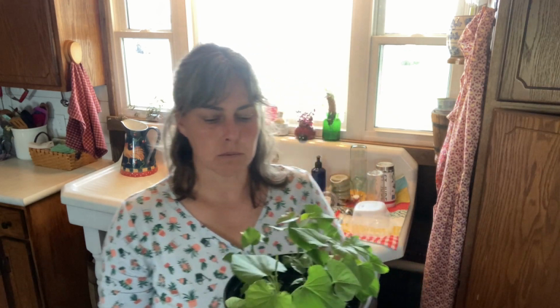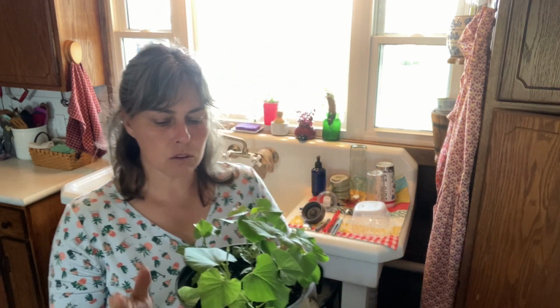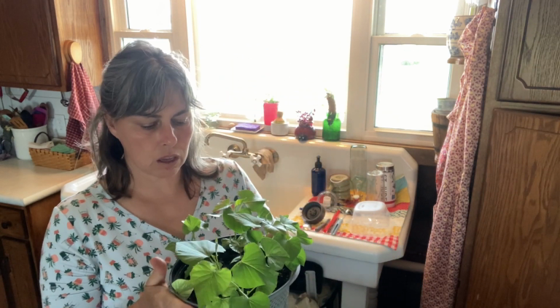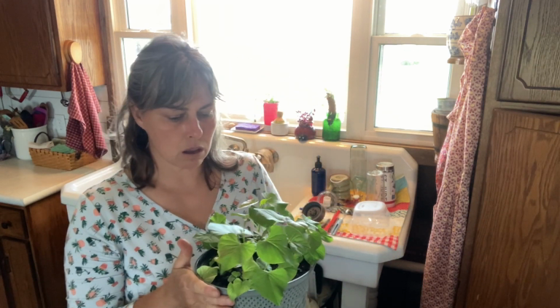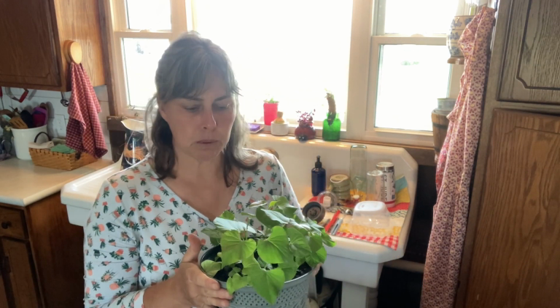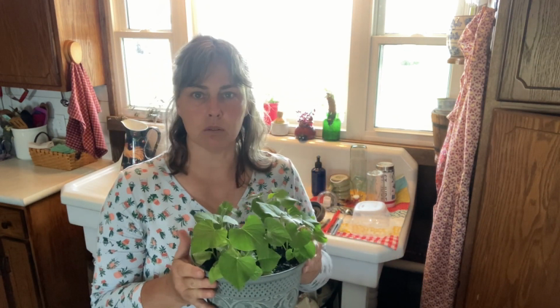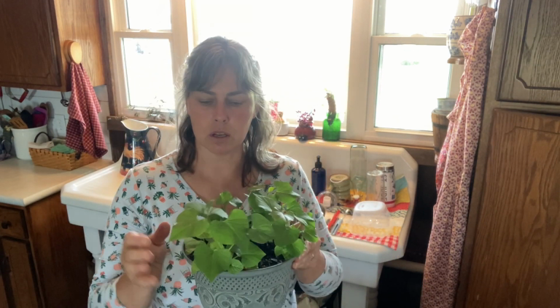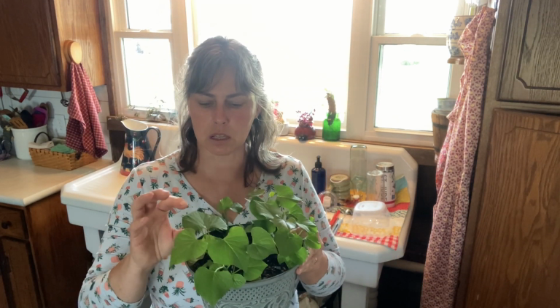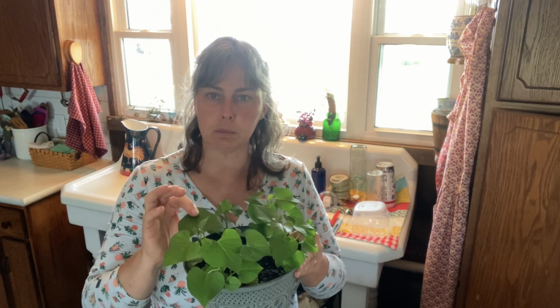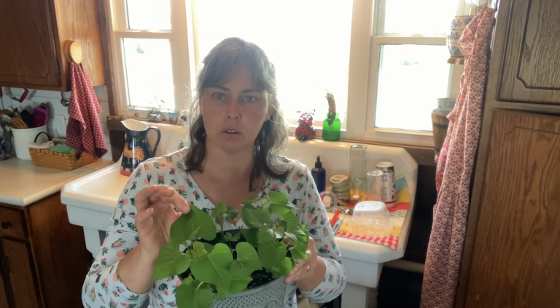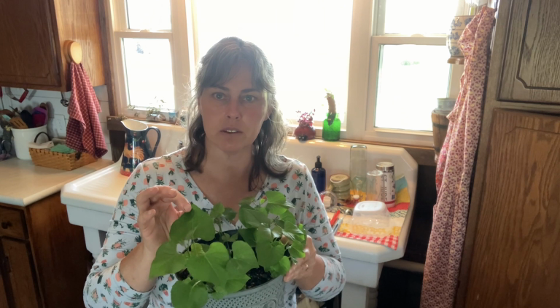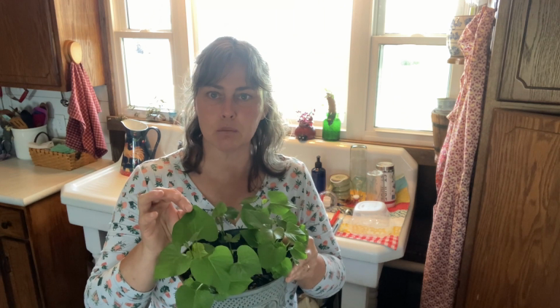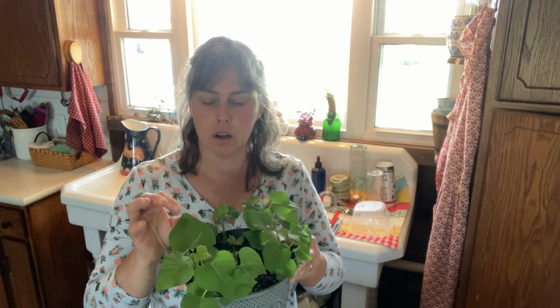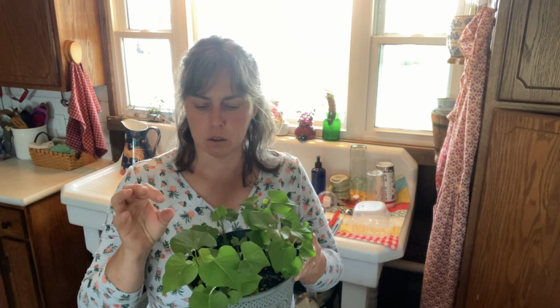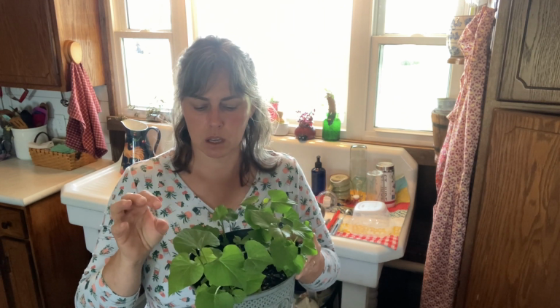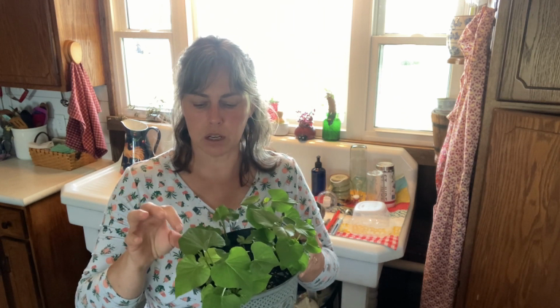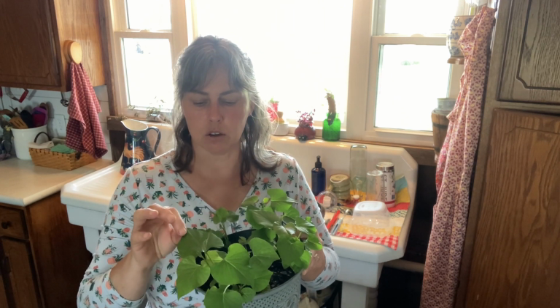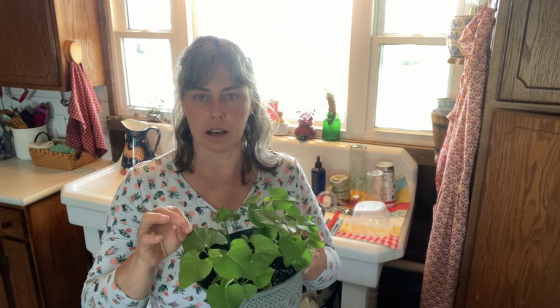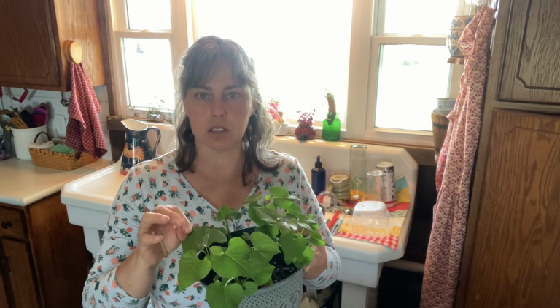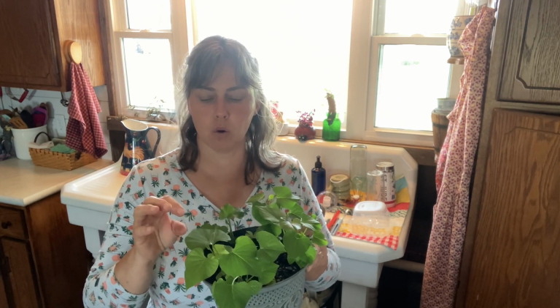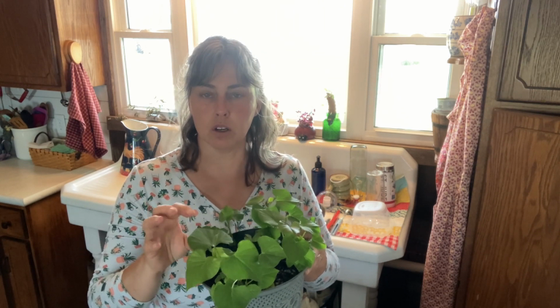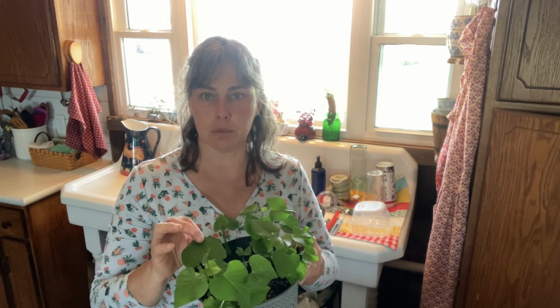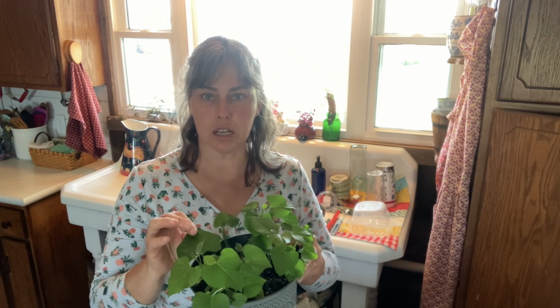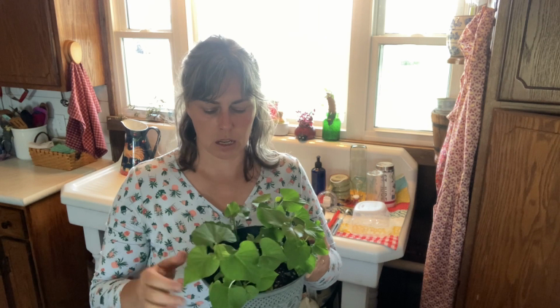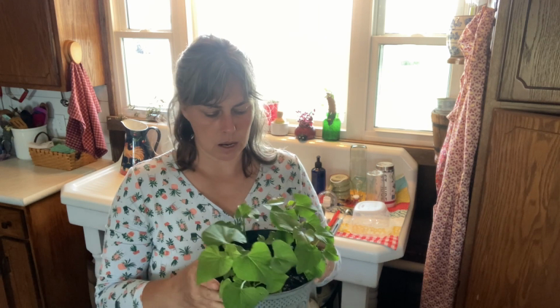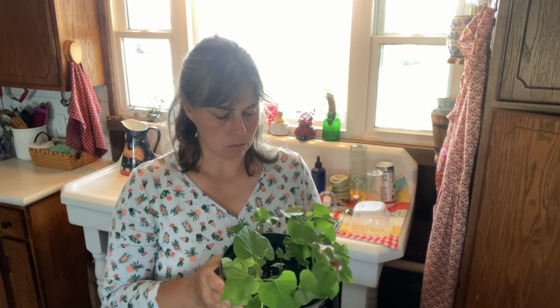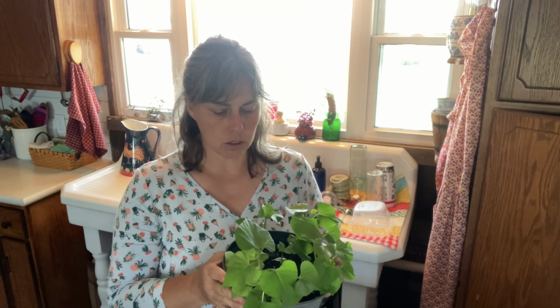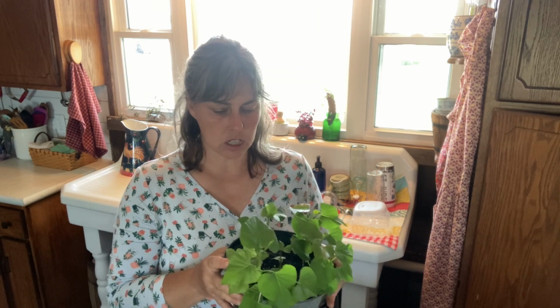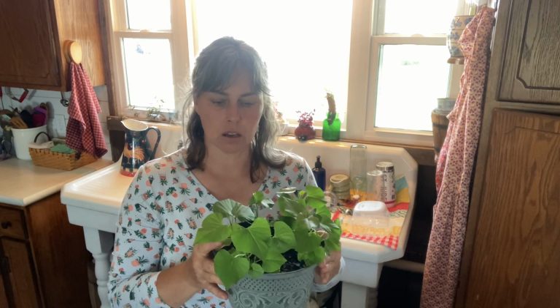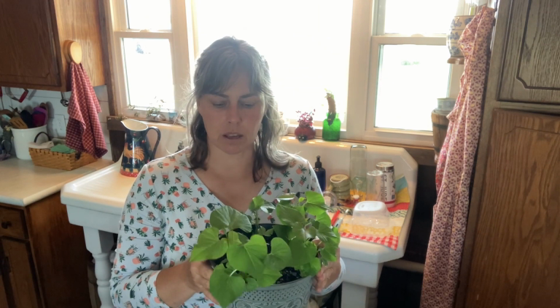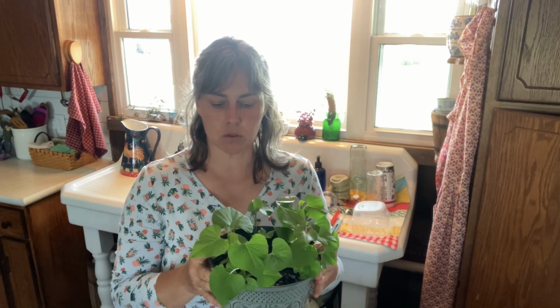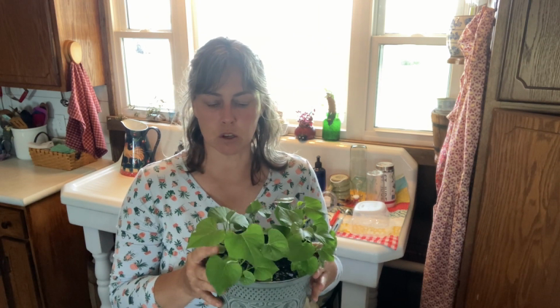Another thing many people don't know is that the sweet potato leaf is edible. You can put it in your salads or cook it up as a green — it's very nutritious and very edible.